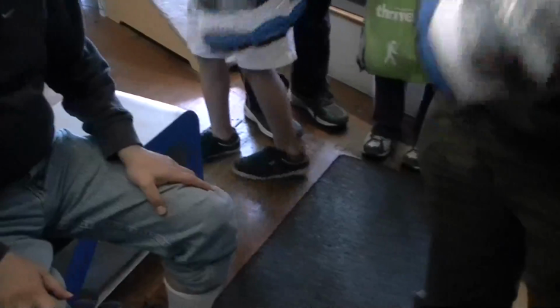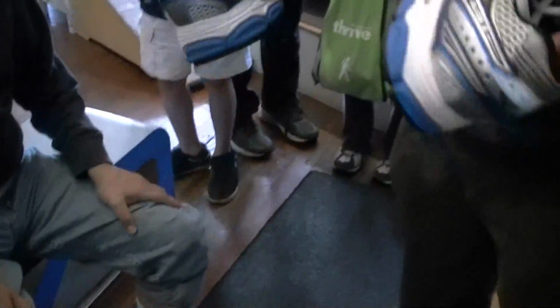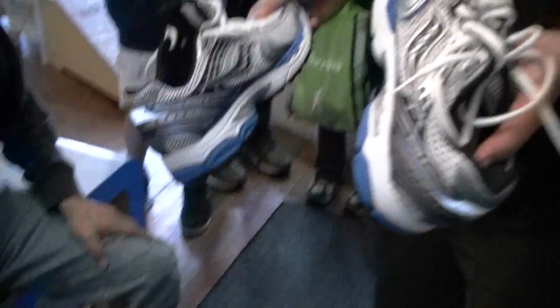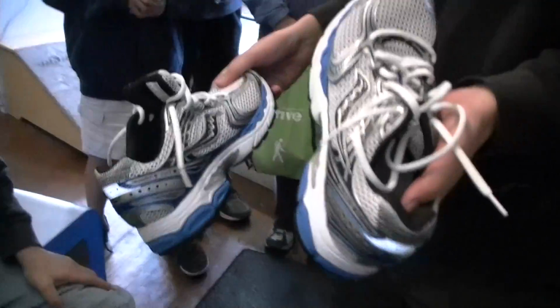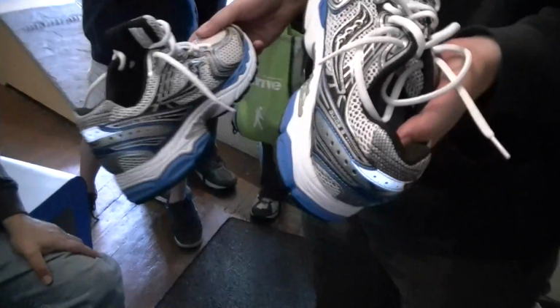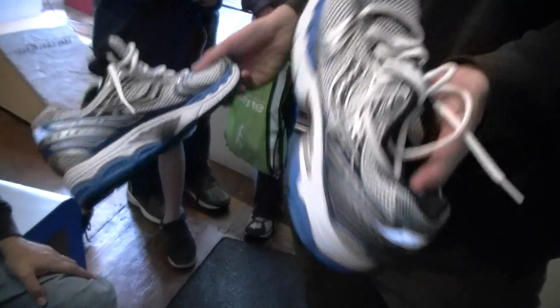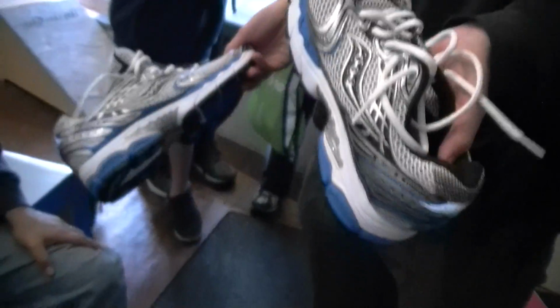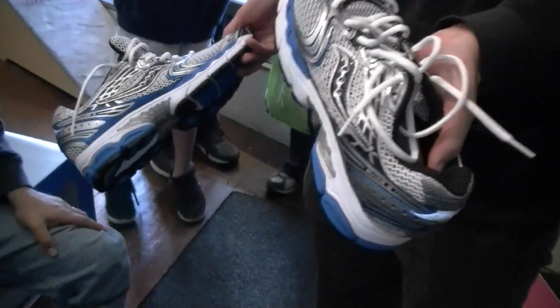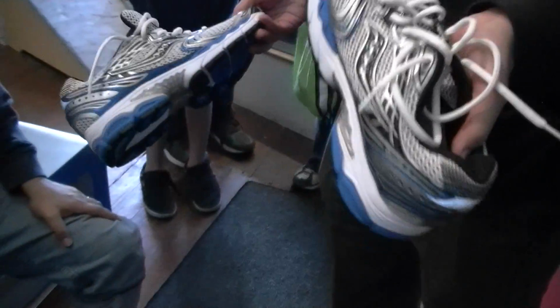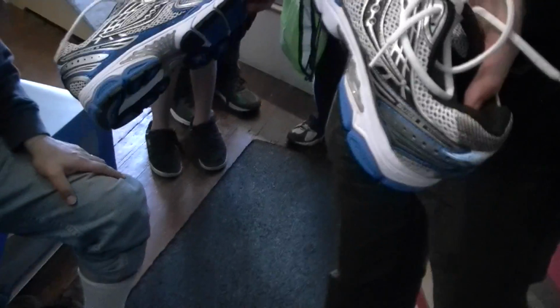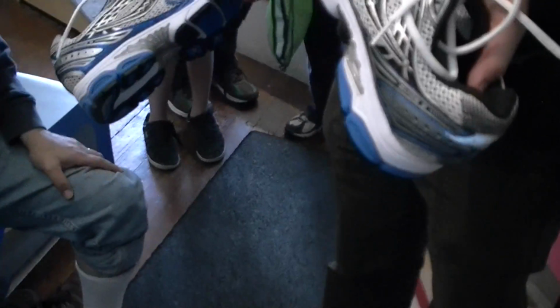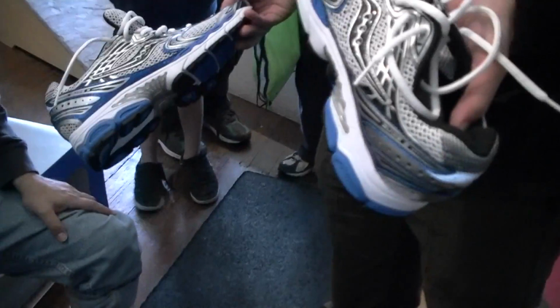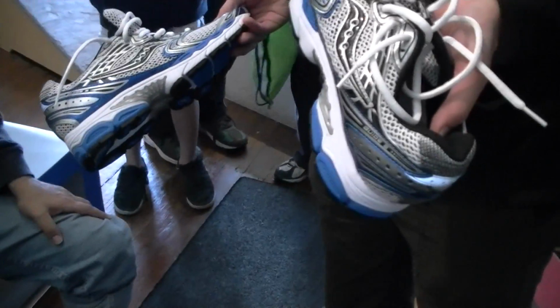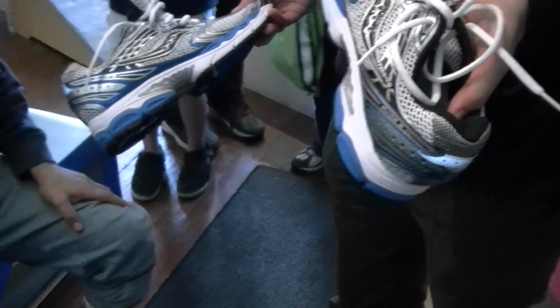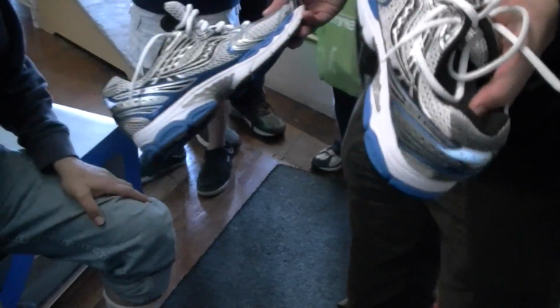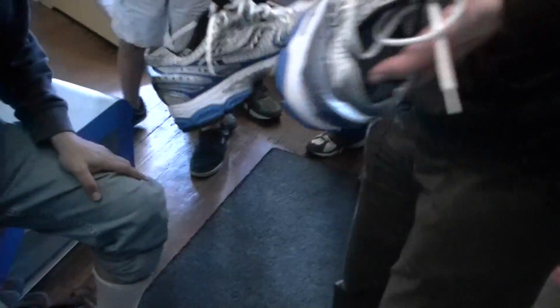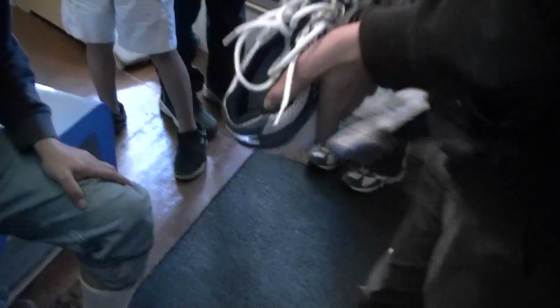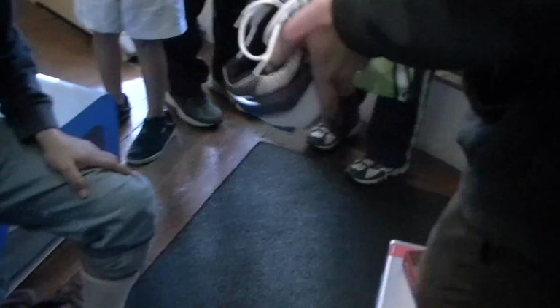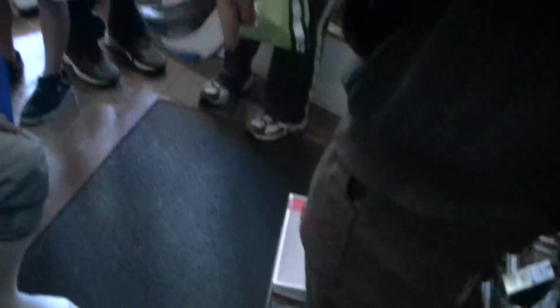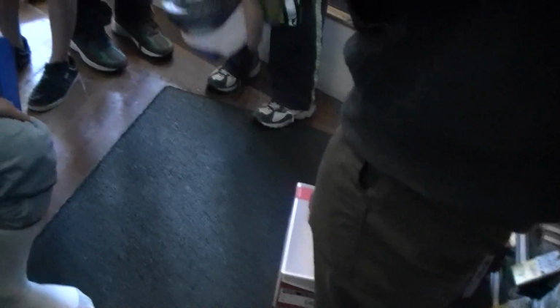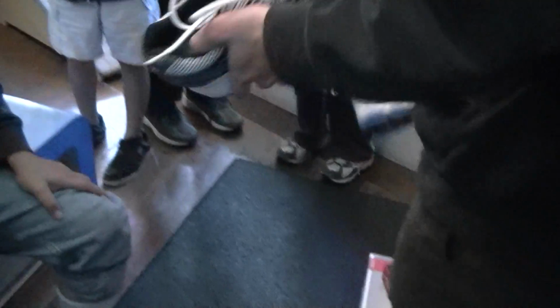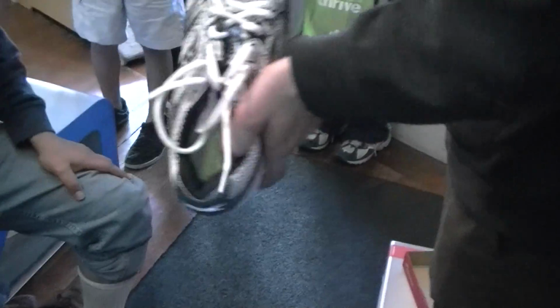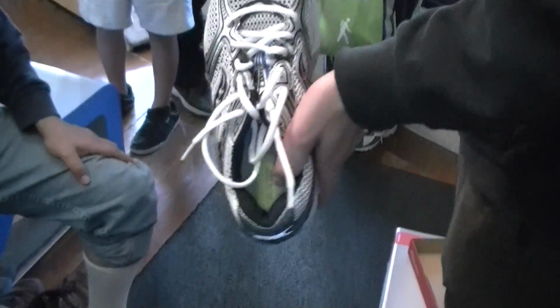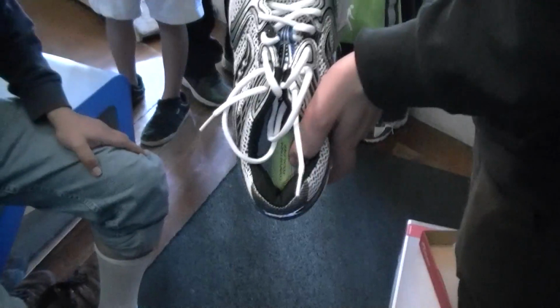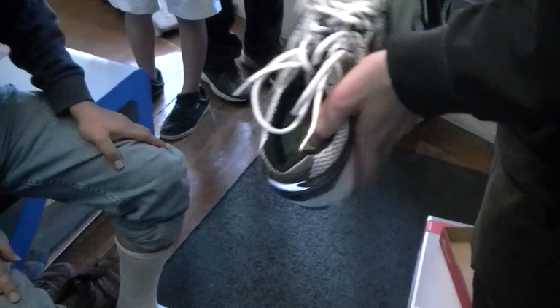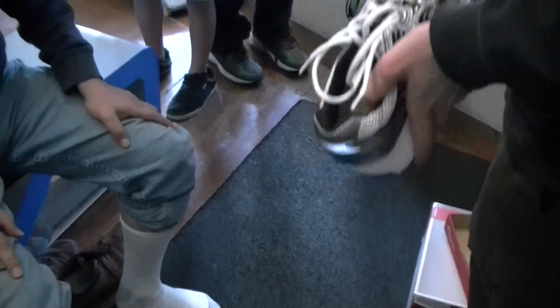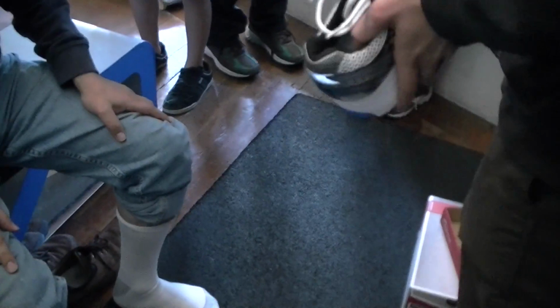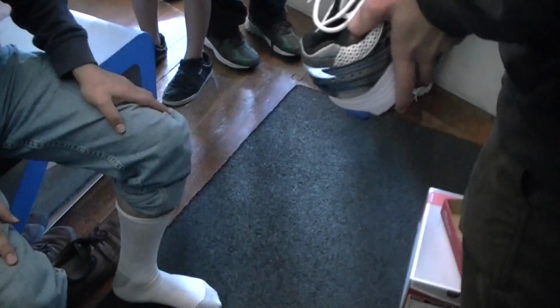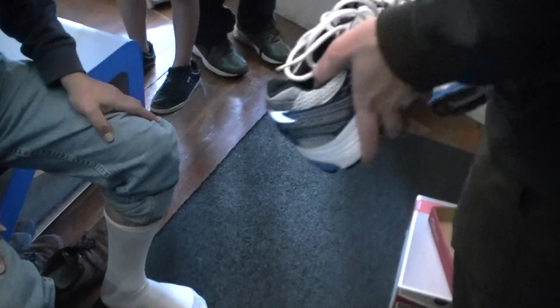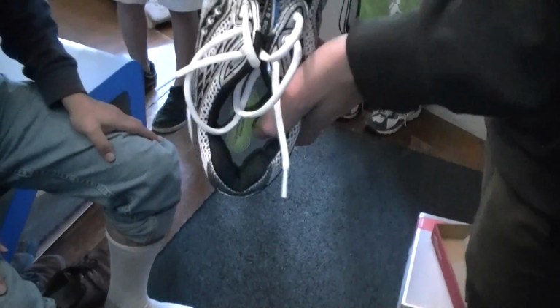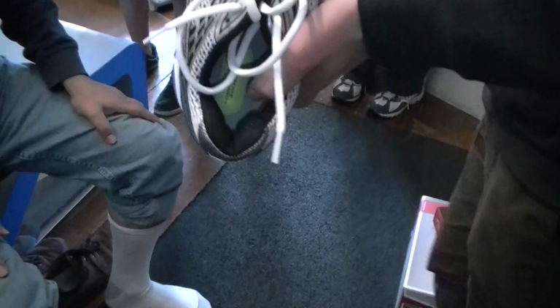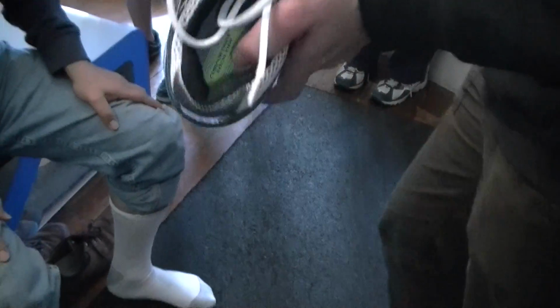Basically Saucony's basic Stability Shoe. And then I also brought out New Balance, their basic Stability Model, their A6, and I can always bring out more.